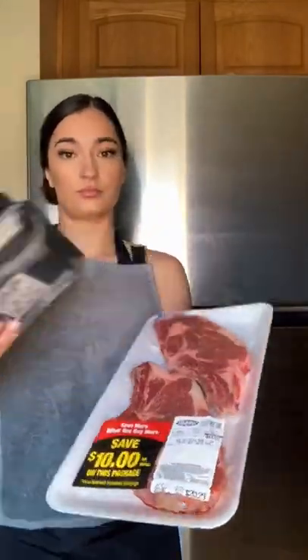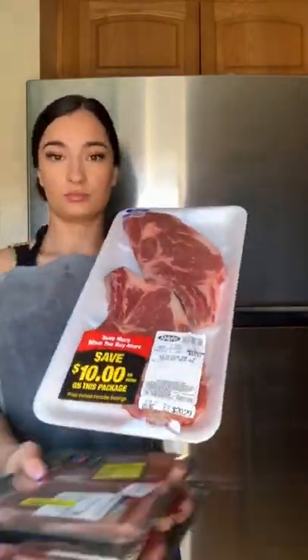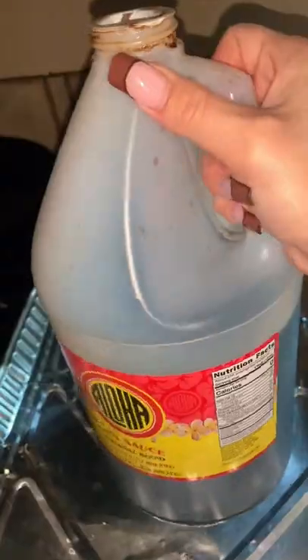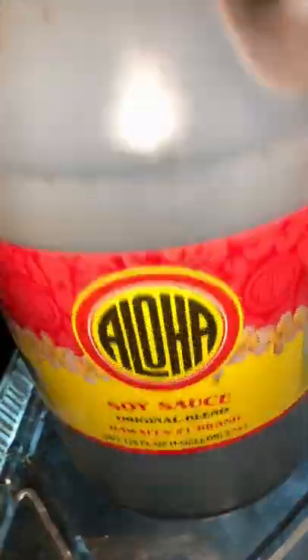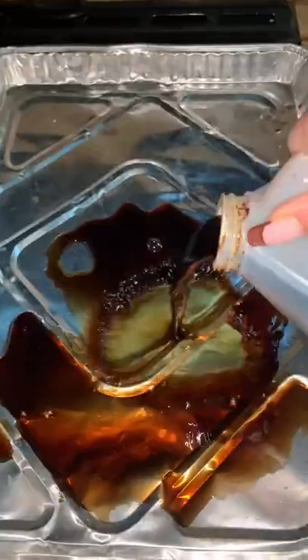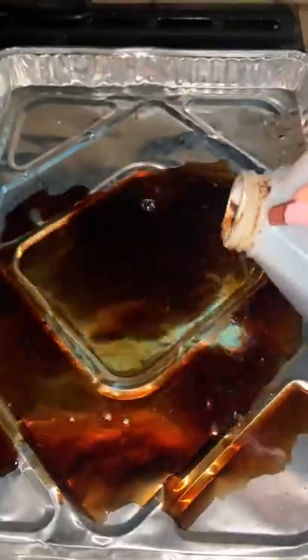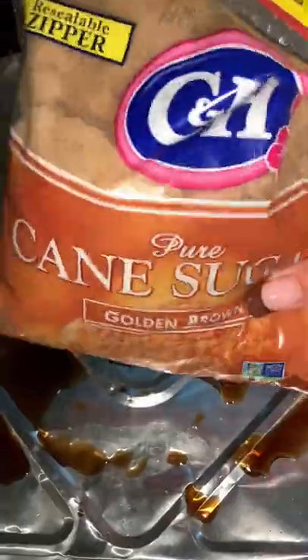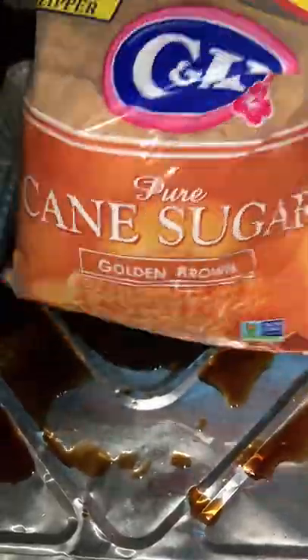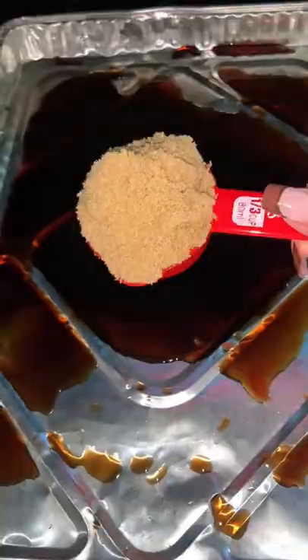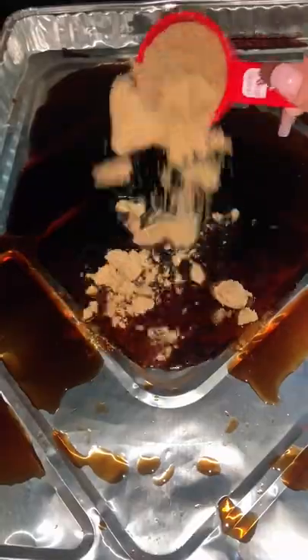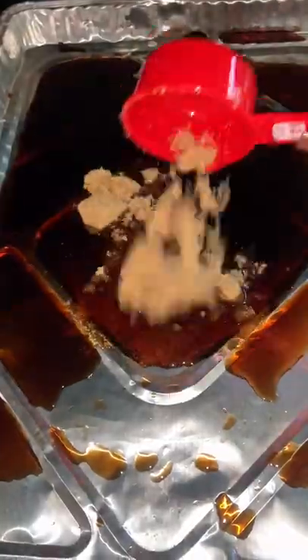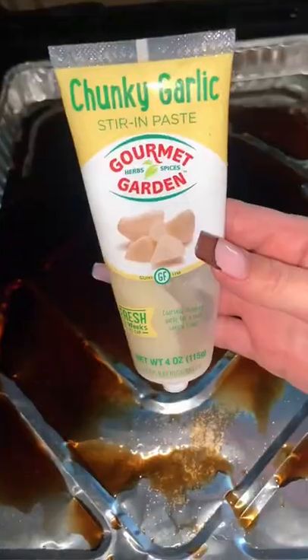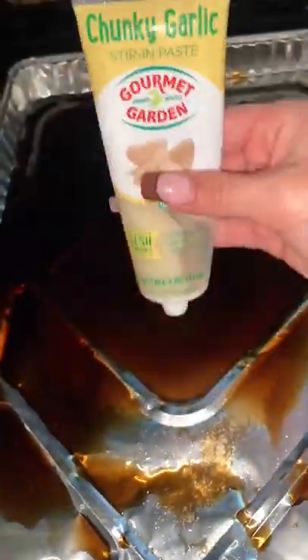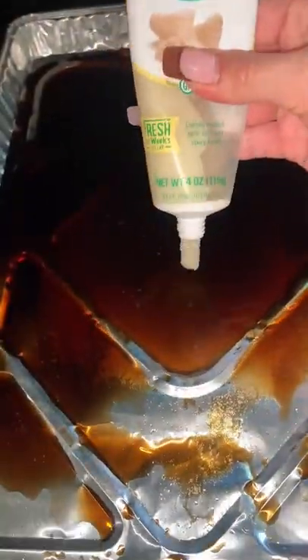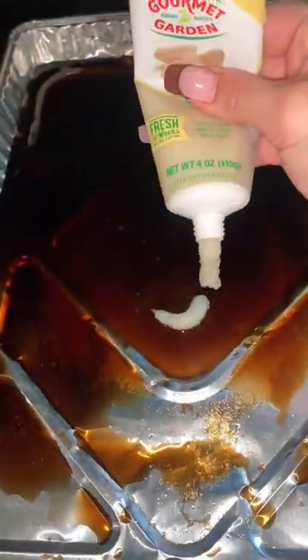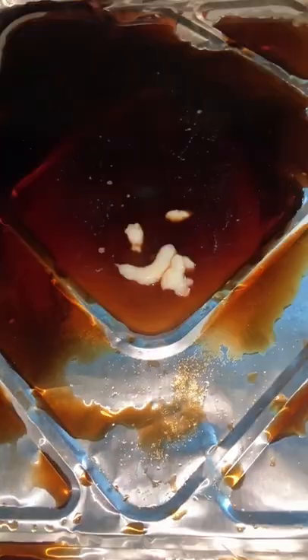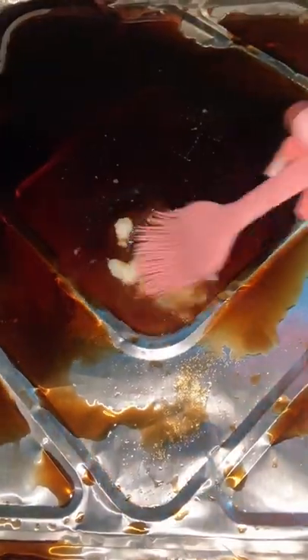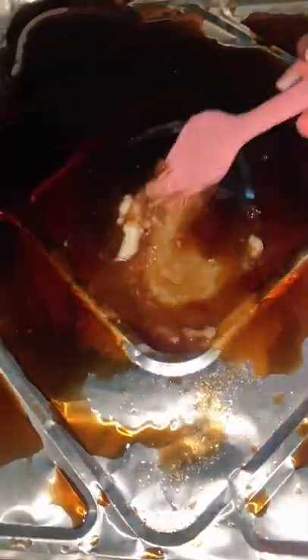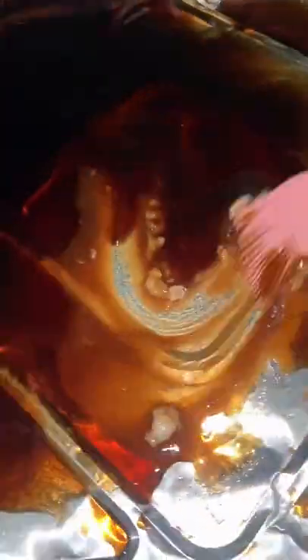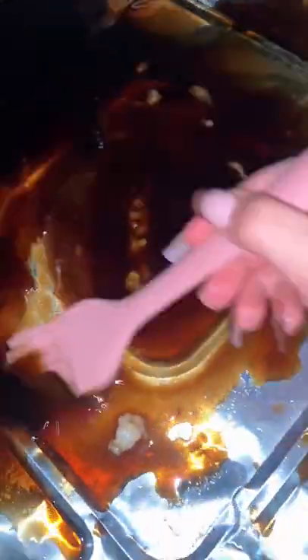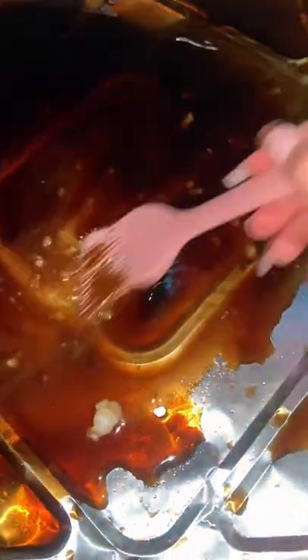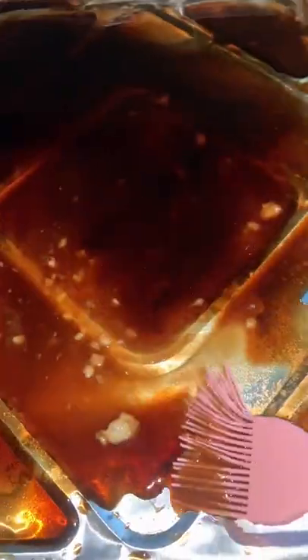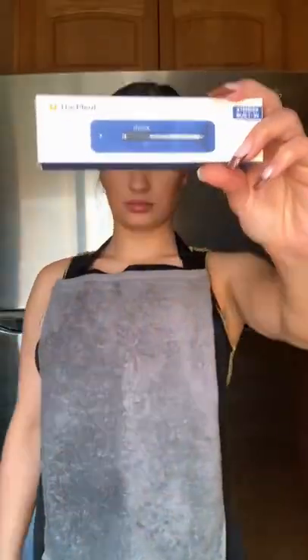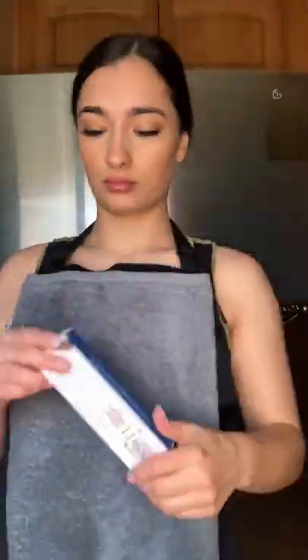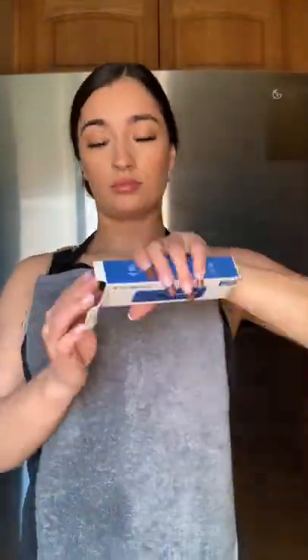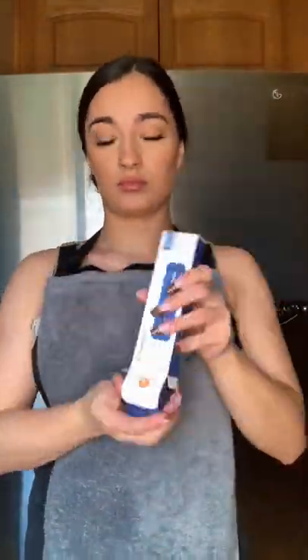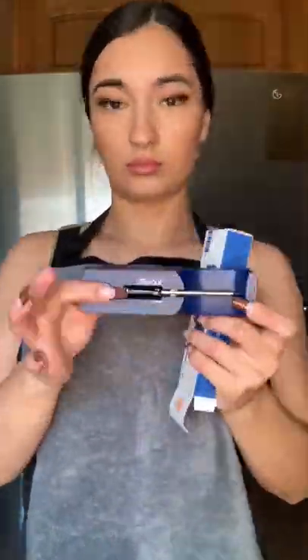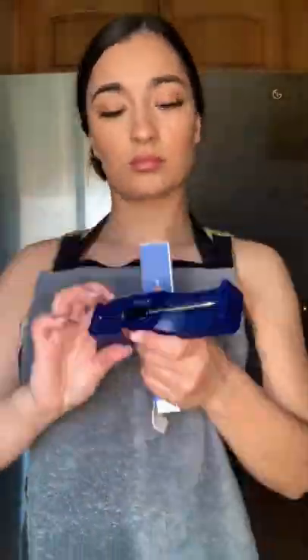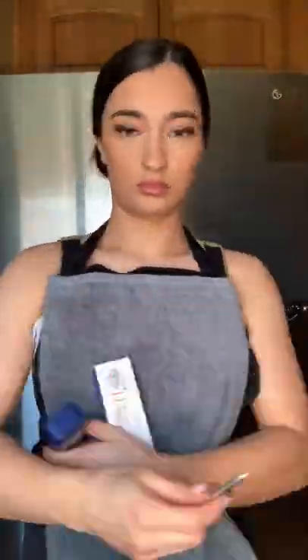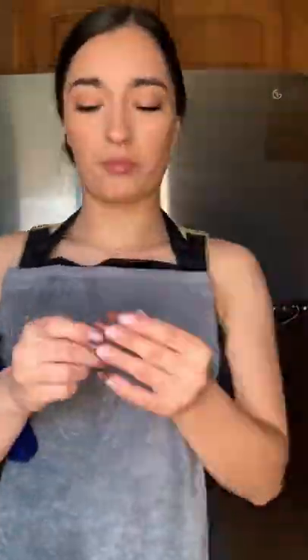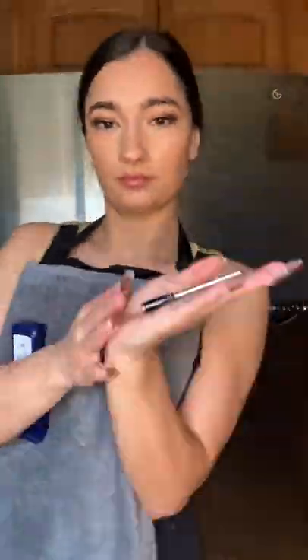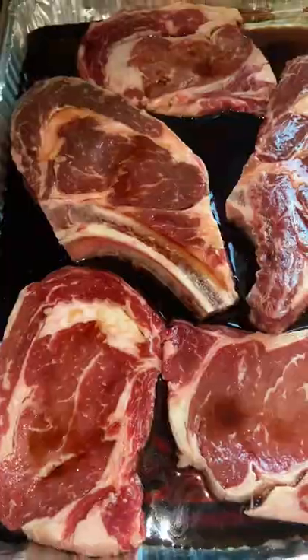We got all the vibes and we got all the ribeyes and now it's time to get into this dinner tonight. Y'all know I bake my steak, and to start it off you got to have the soy sauce, brown sugar, and the garlic paste.